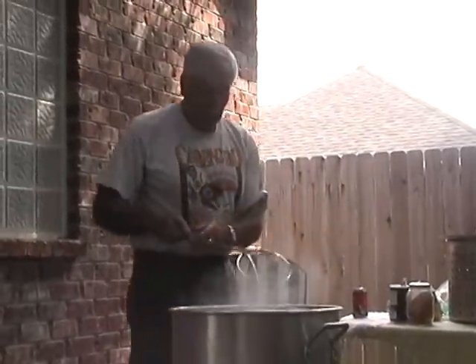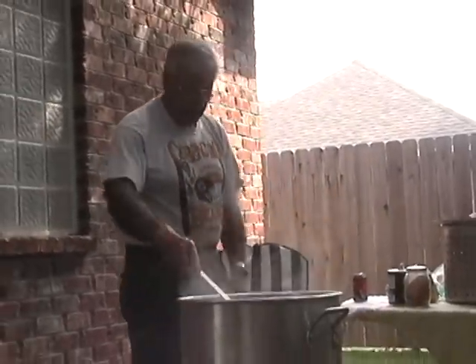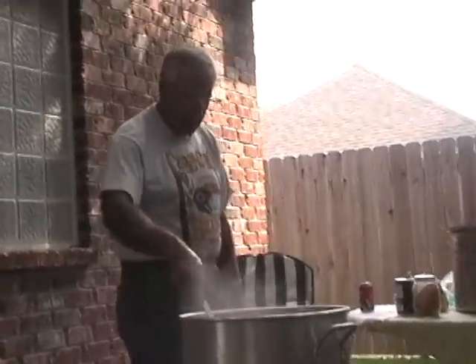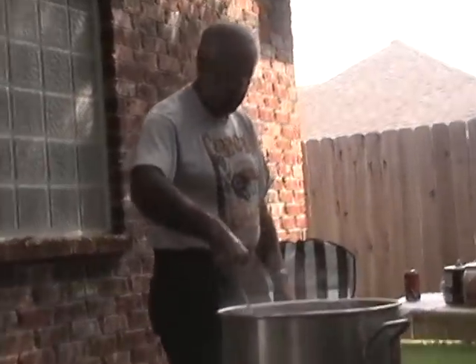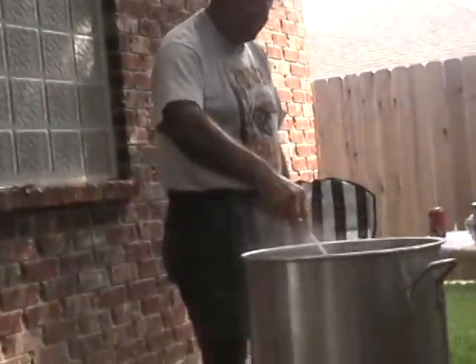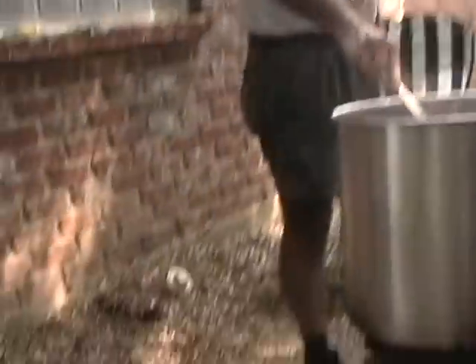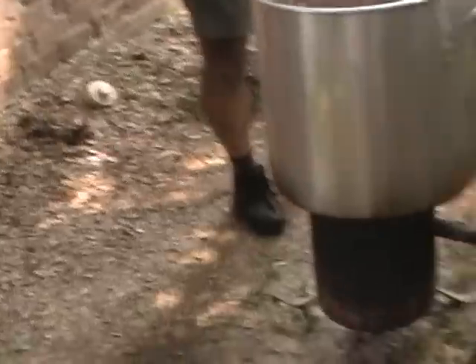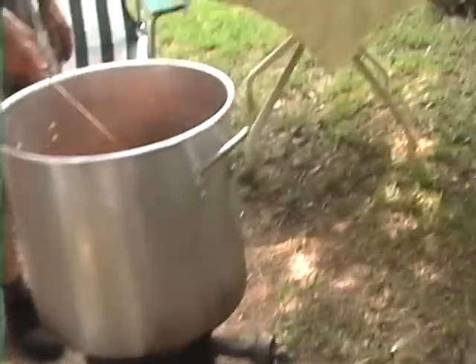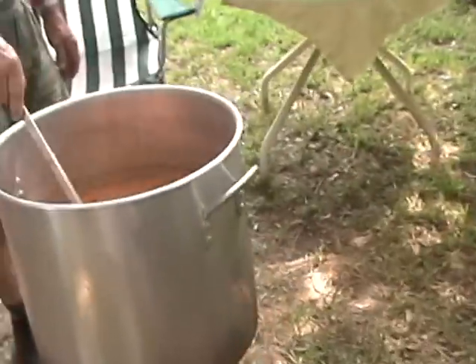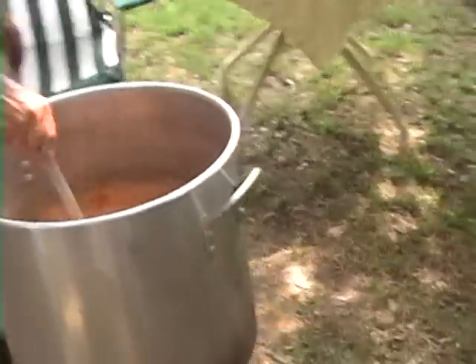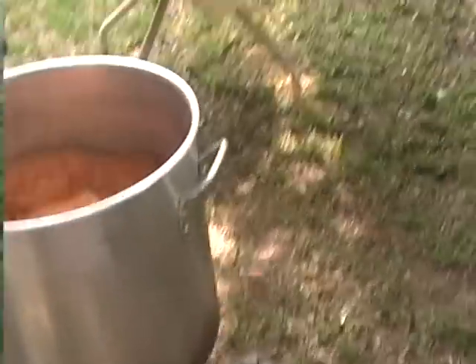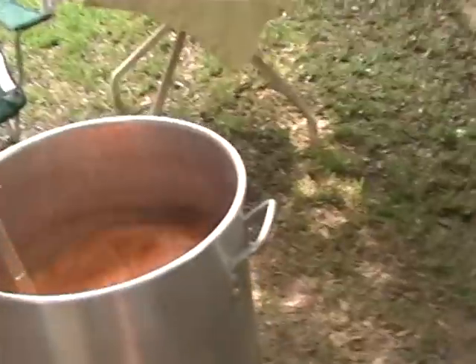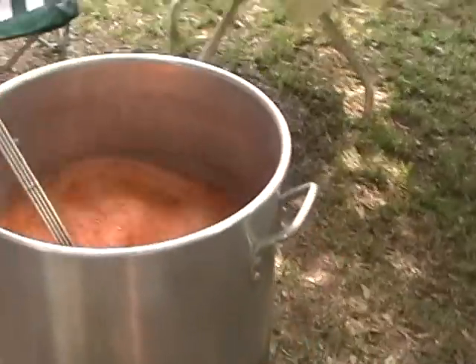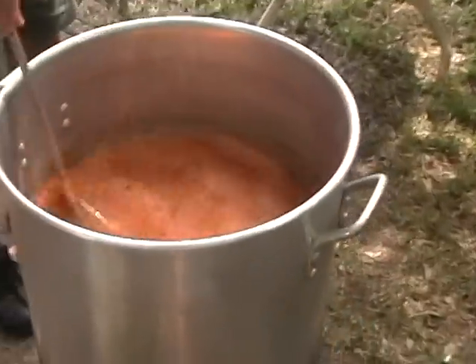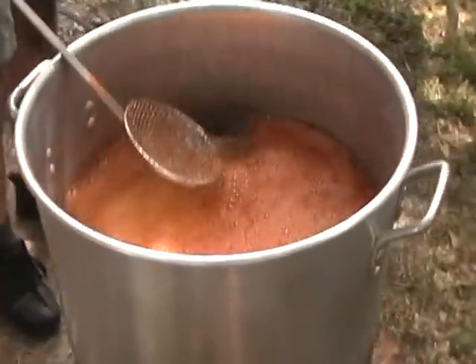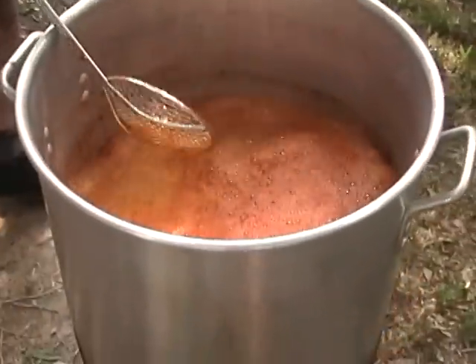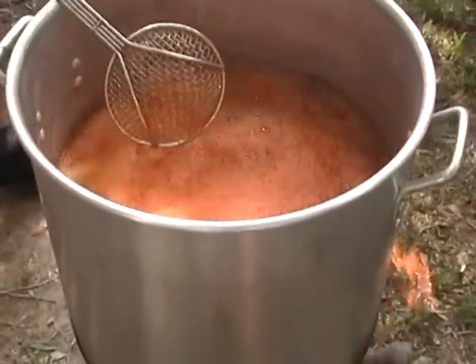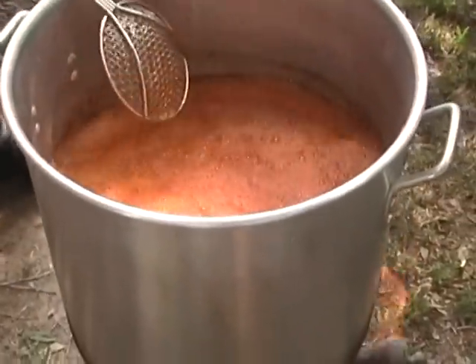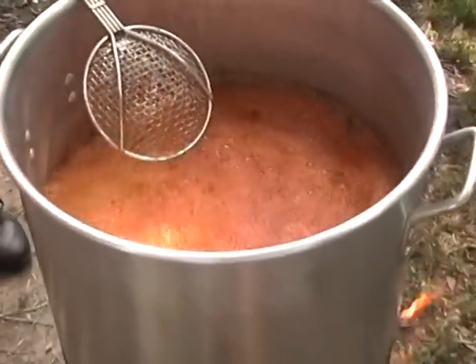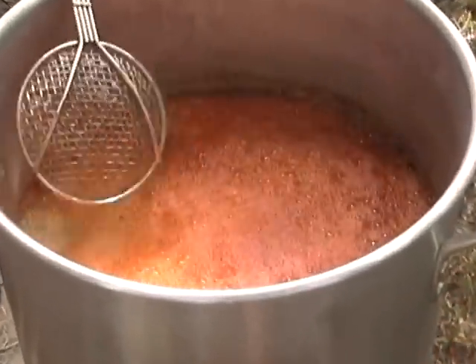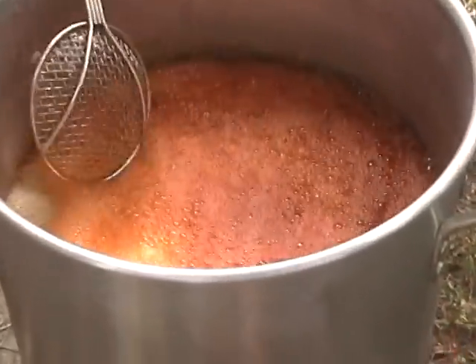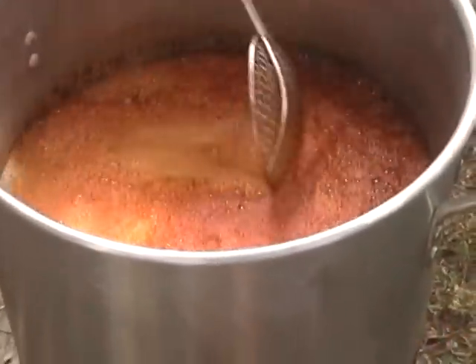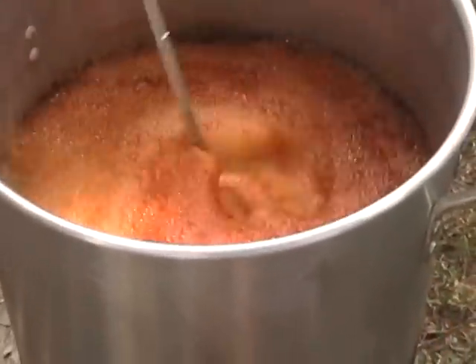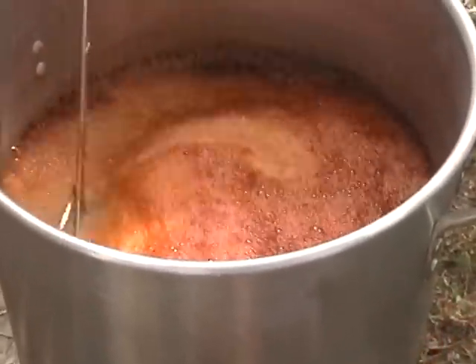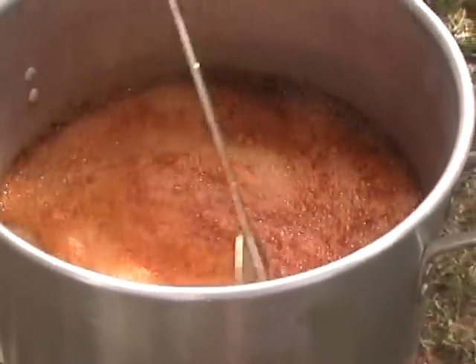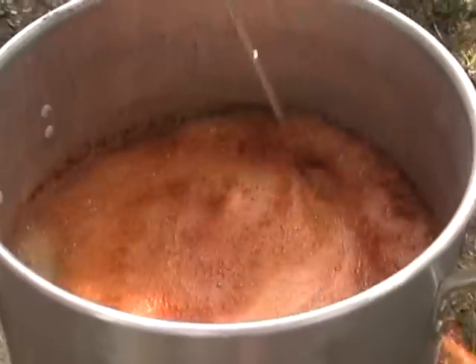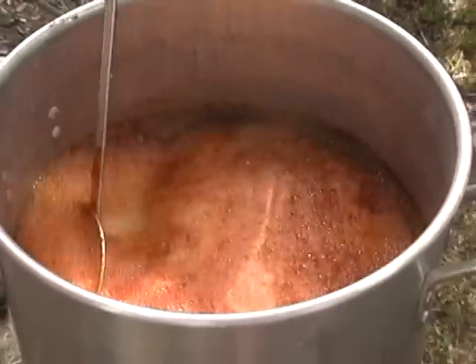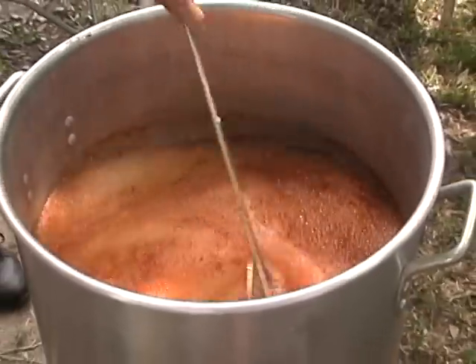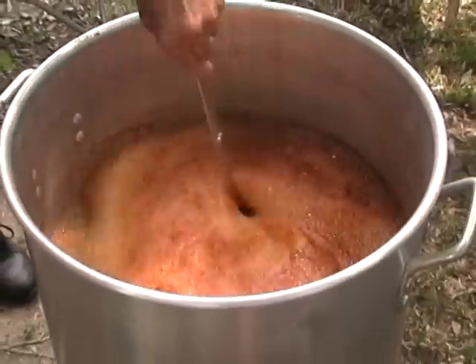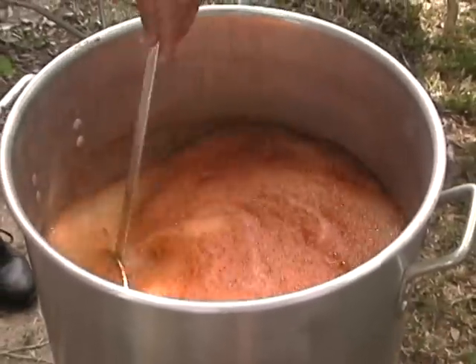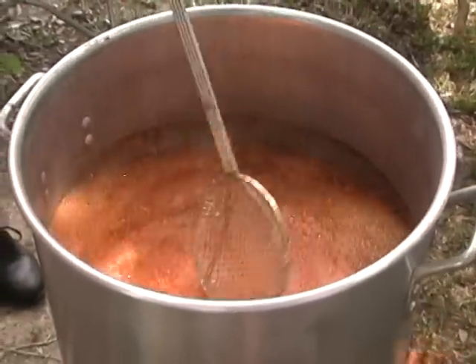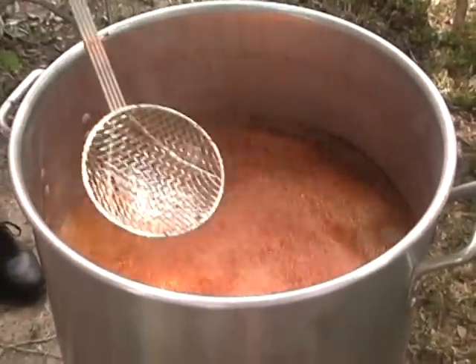Stir it up. Let's look at what that looks like — gotta look good, huh? Yeah. That was good enough to eat just like that.